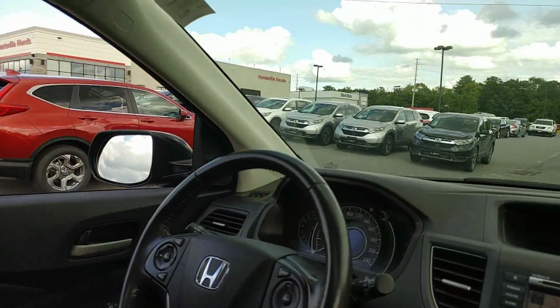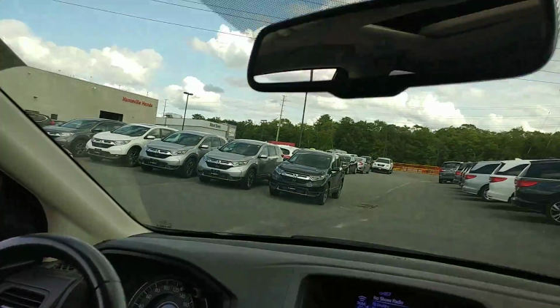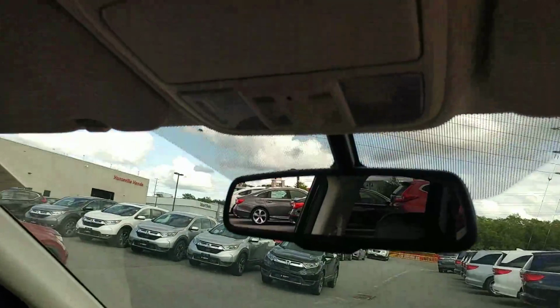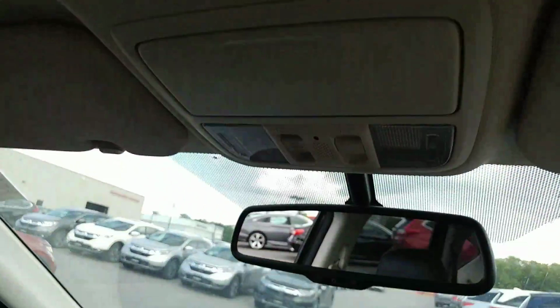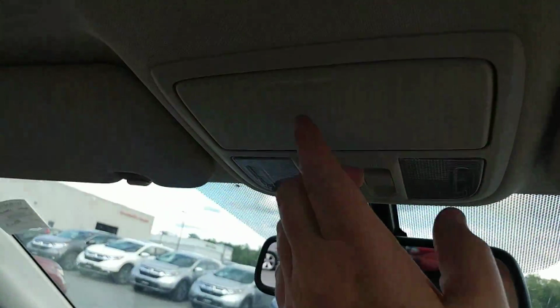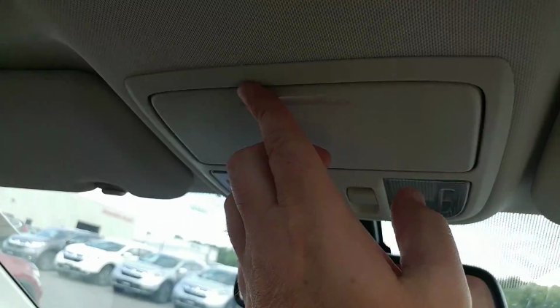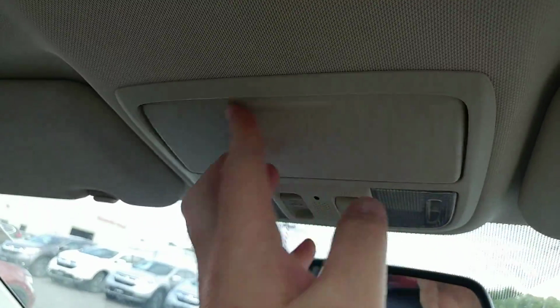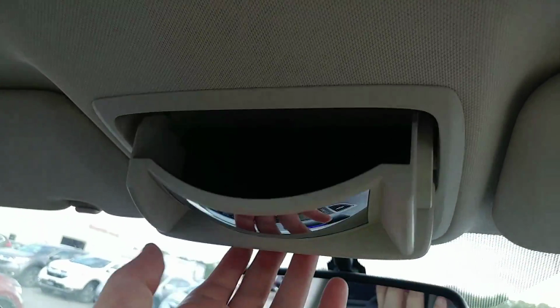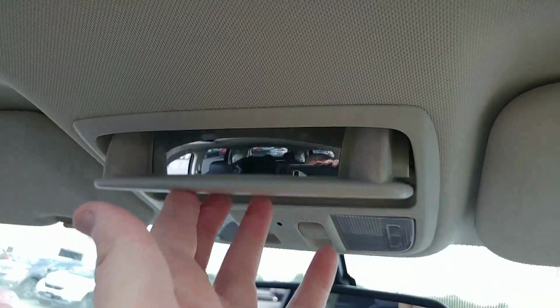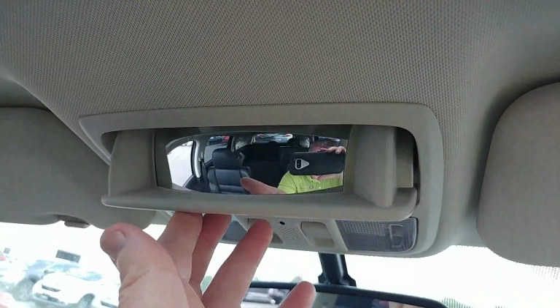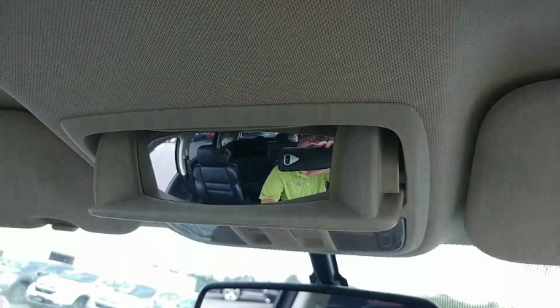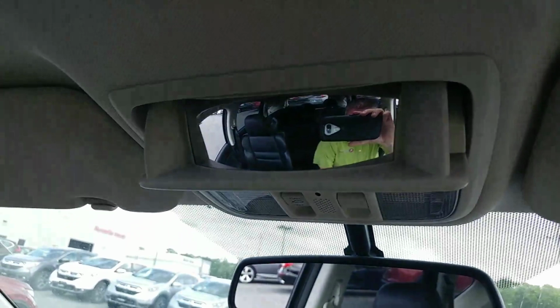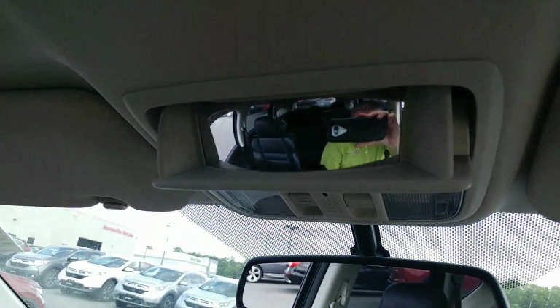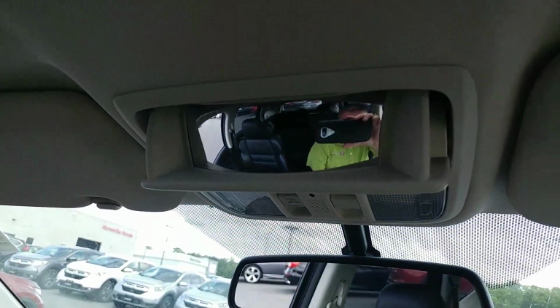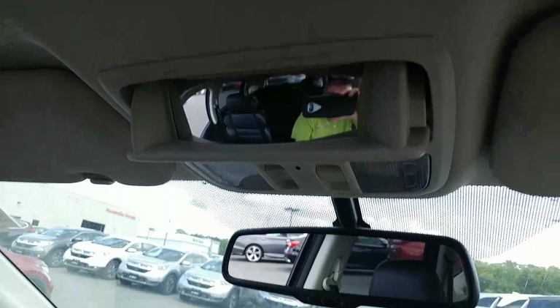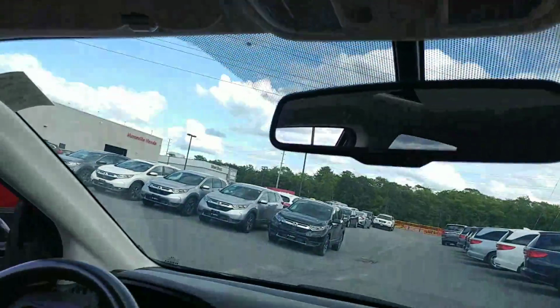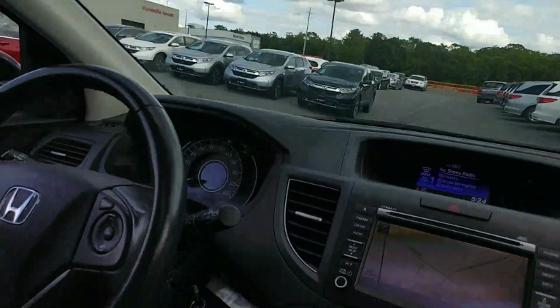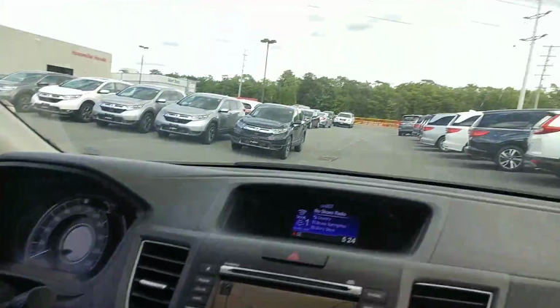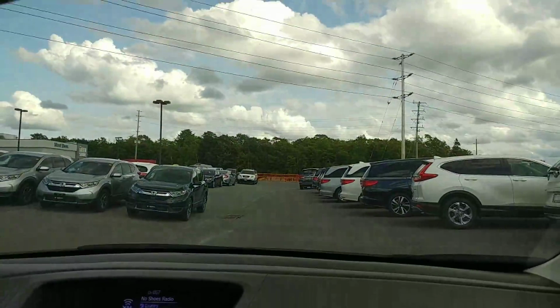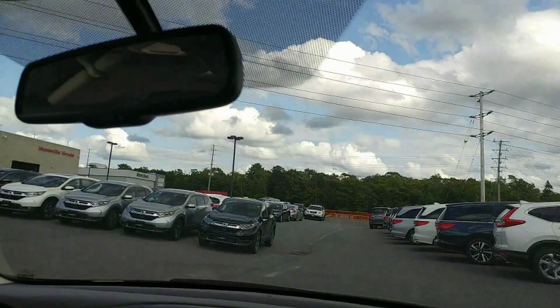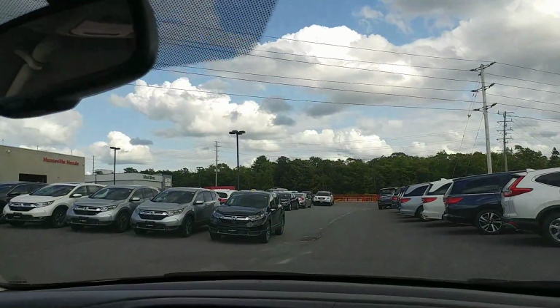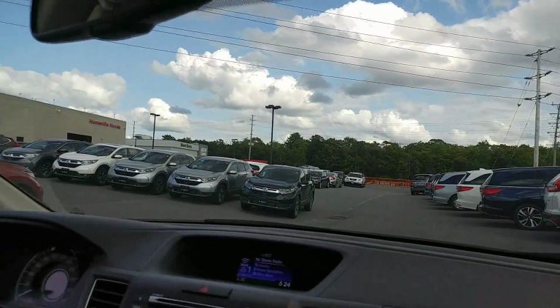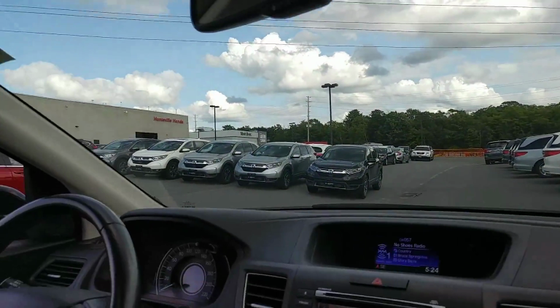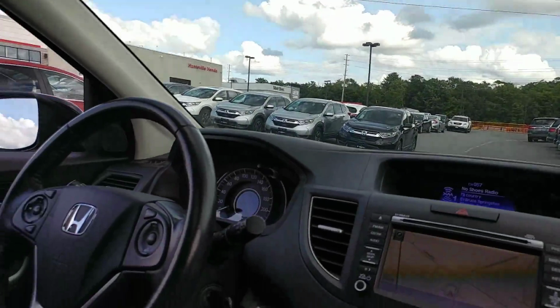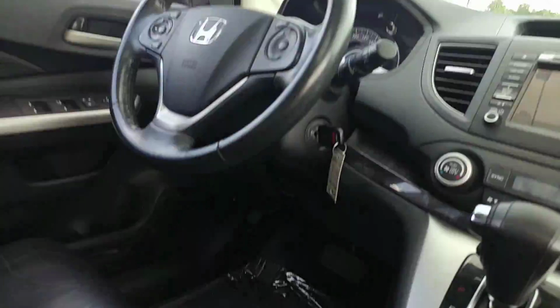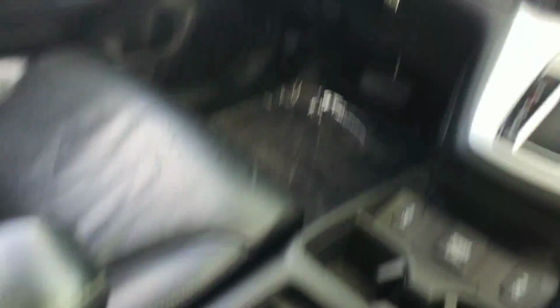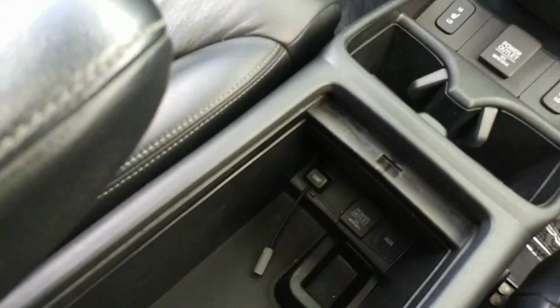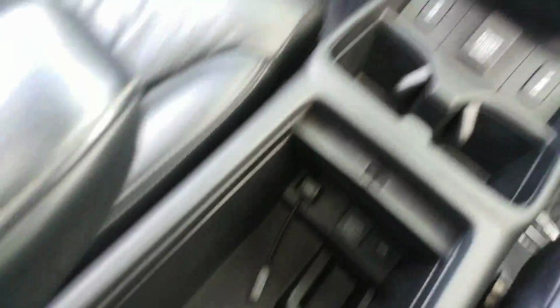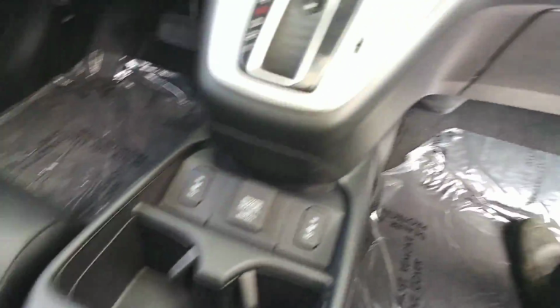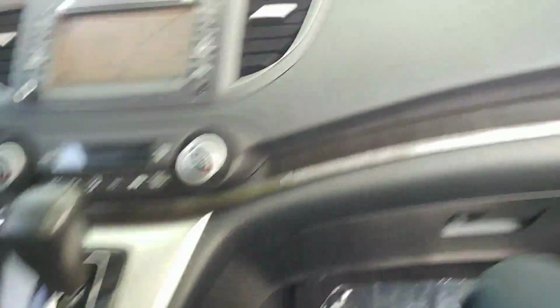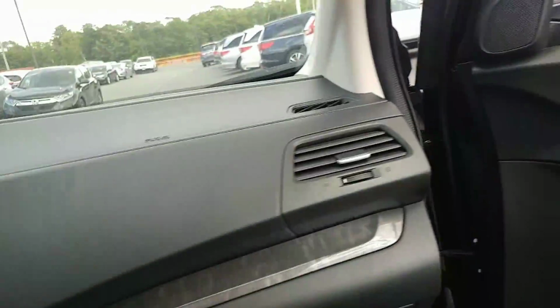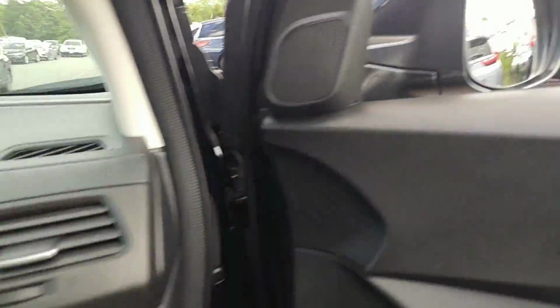My favorite thing about these — when my son was young — was being able to see what they were doing in the back. You never seemed to yell at the right kid. It also has USB, so this literally has everything you guys should need.